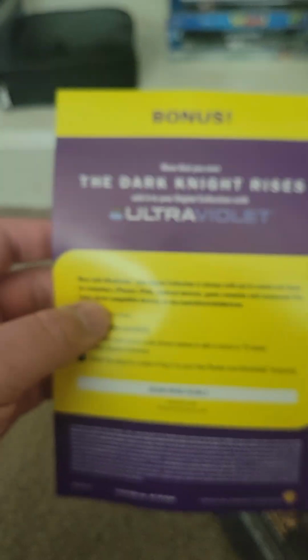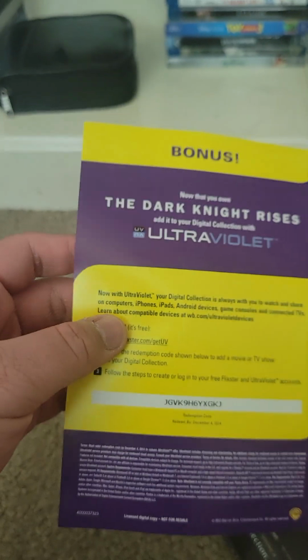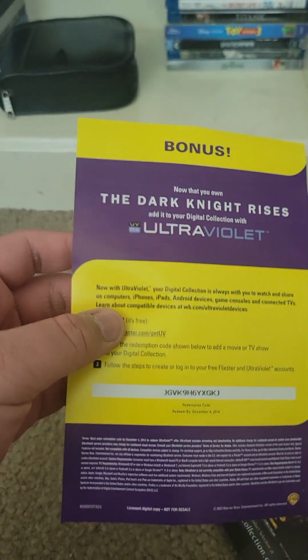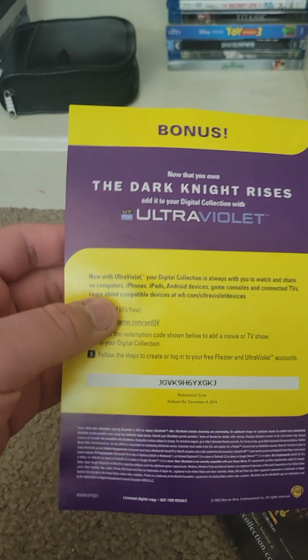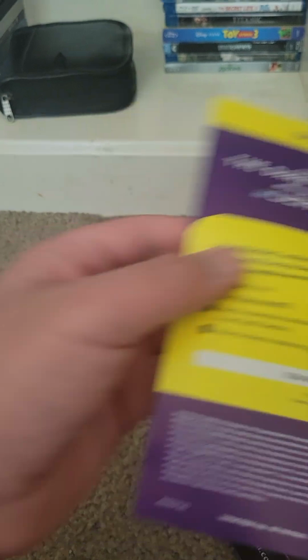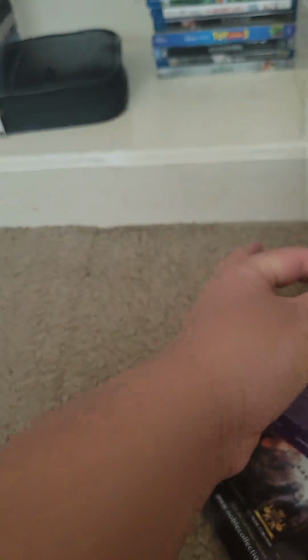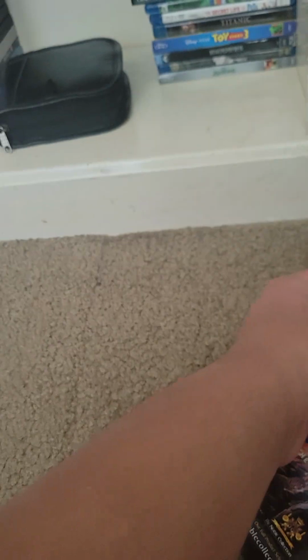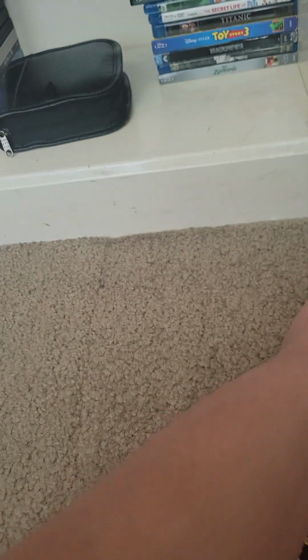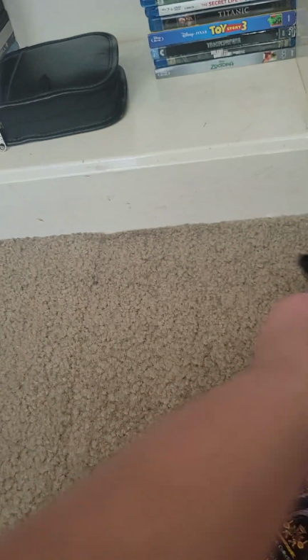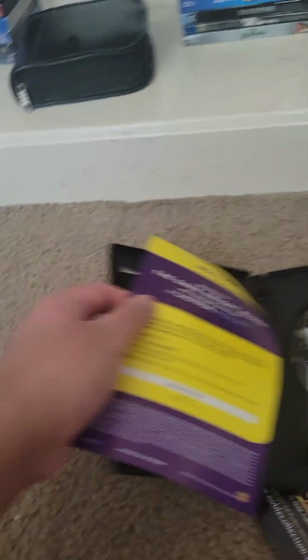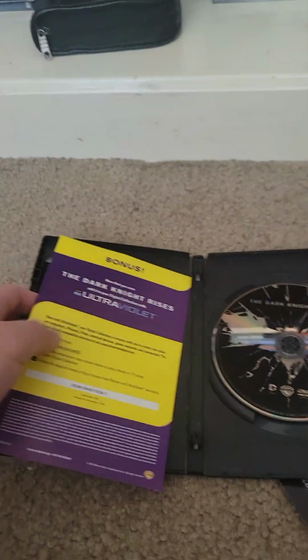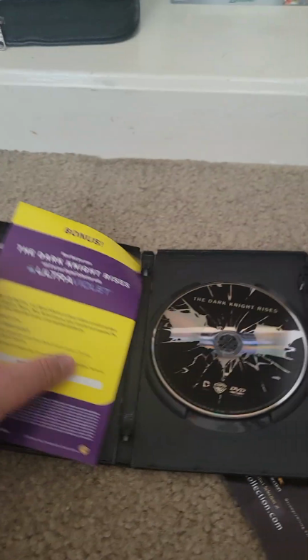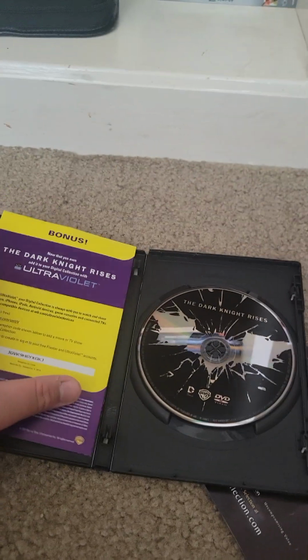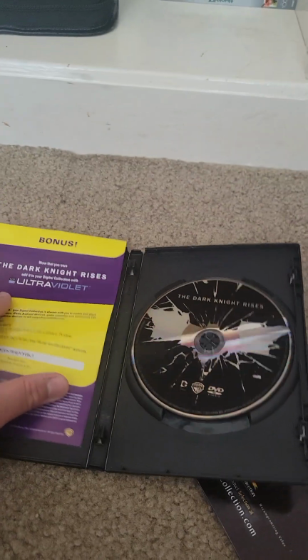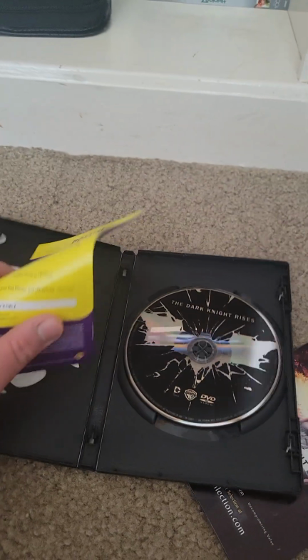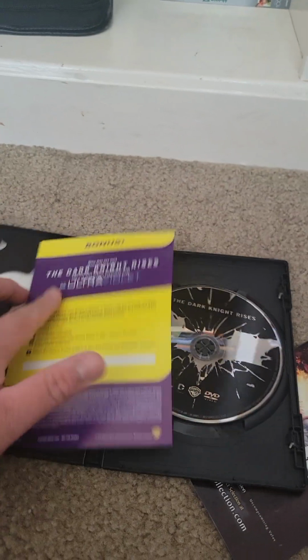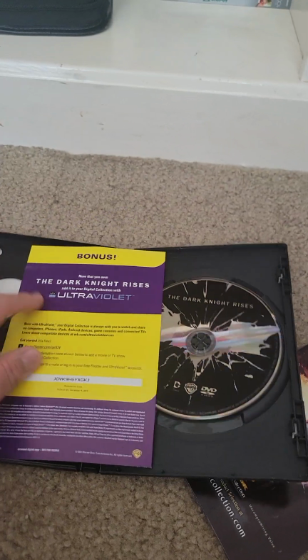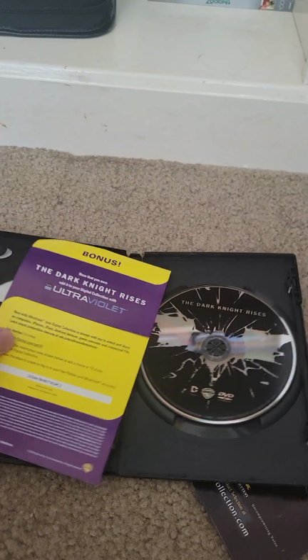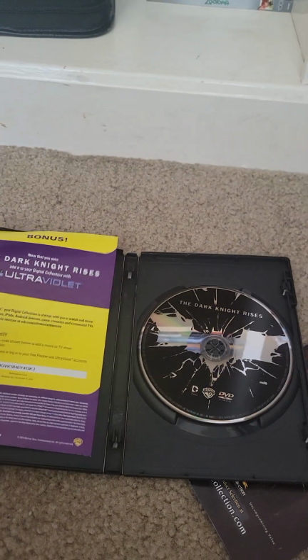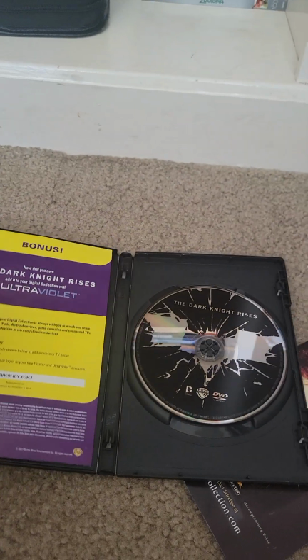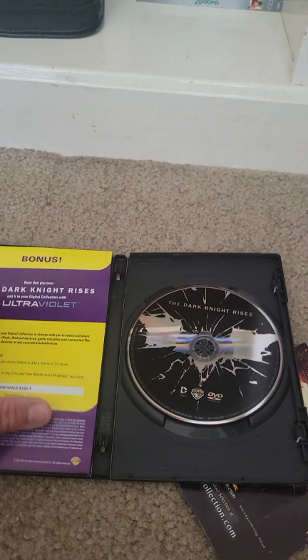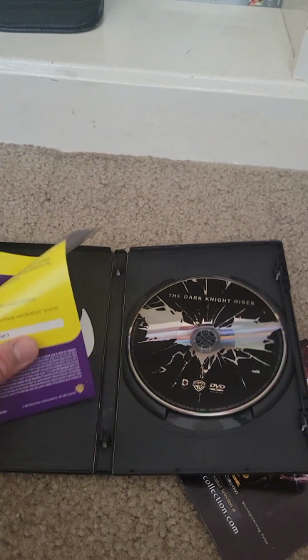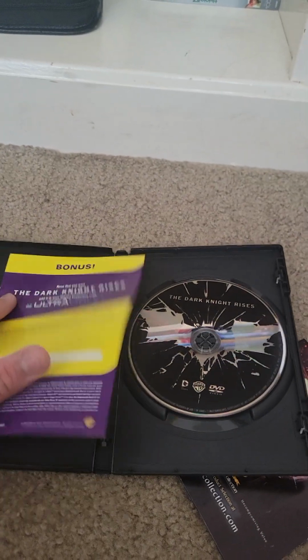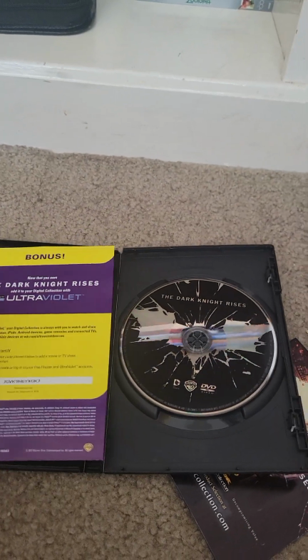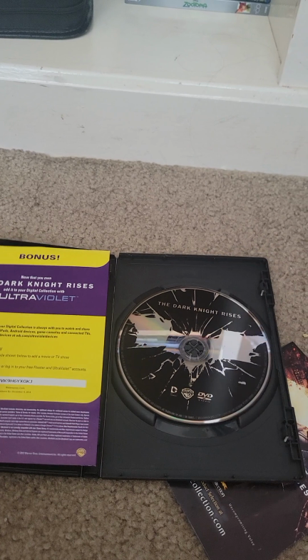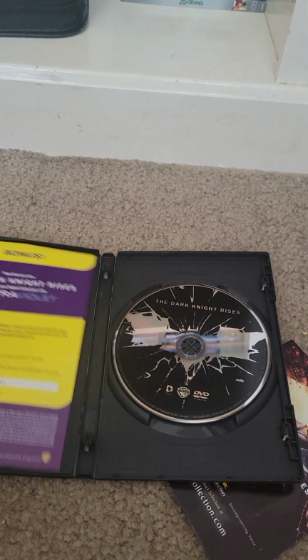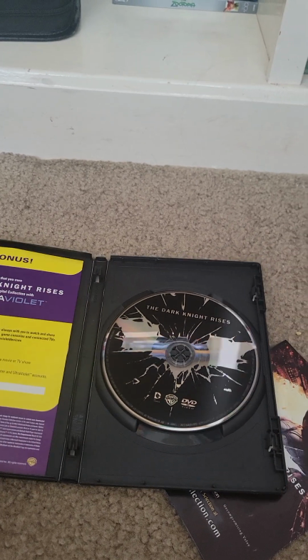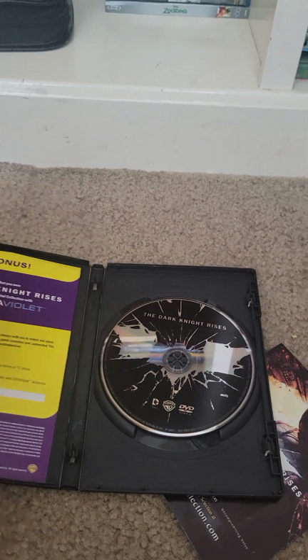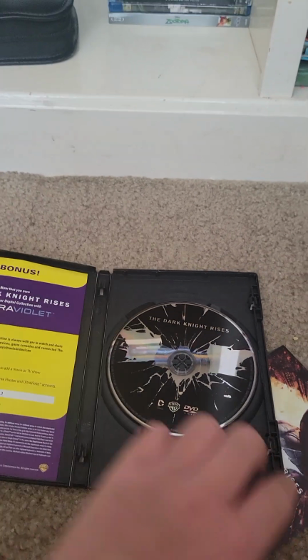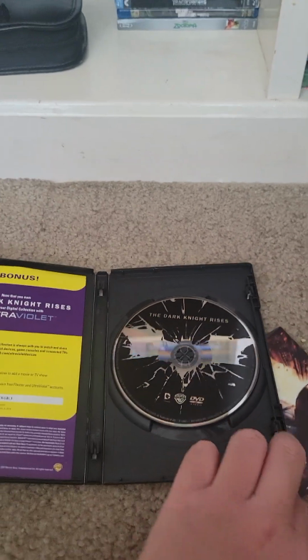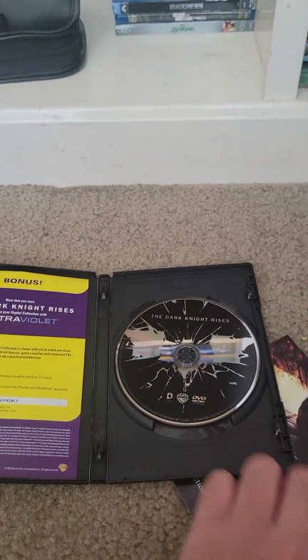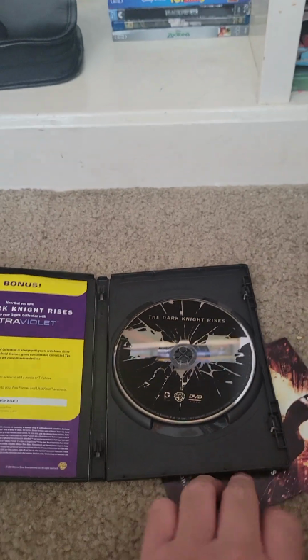The digital code already expired on December 4th, 2014. And the back of this insert is blank, by the way, so I'm not going to show it.